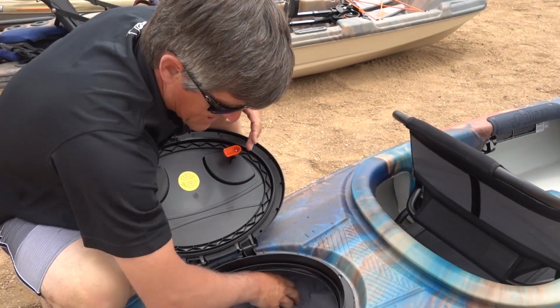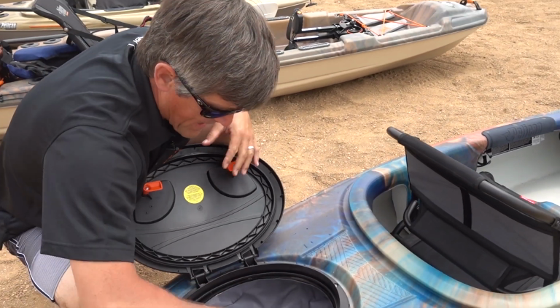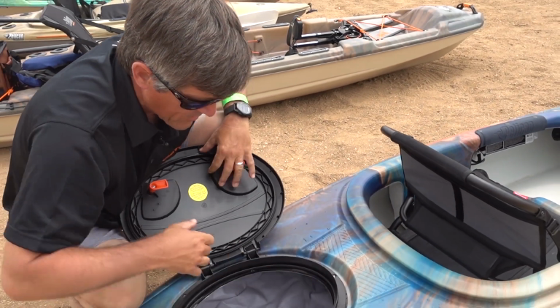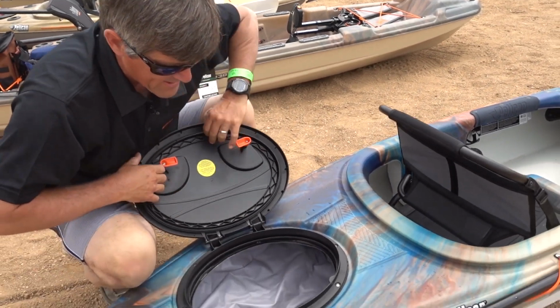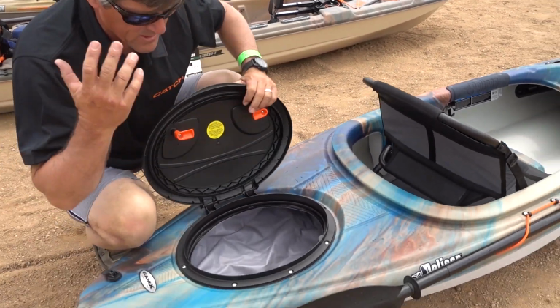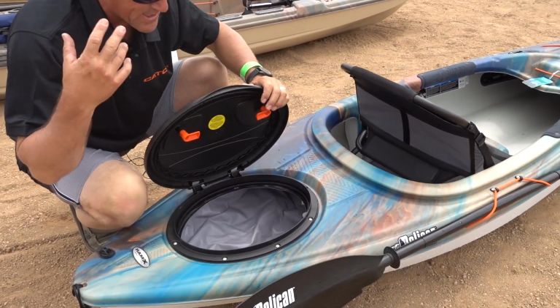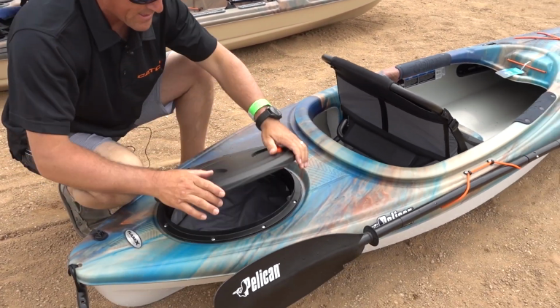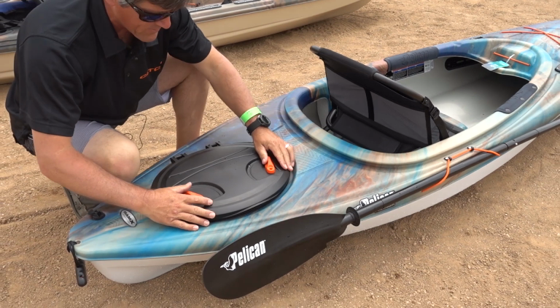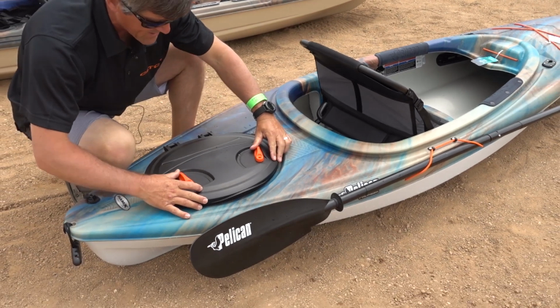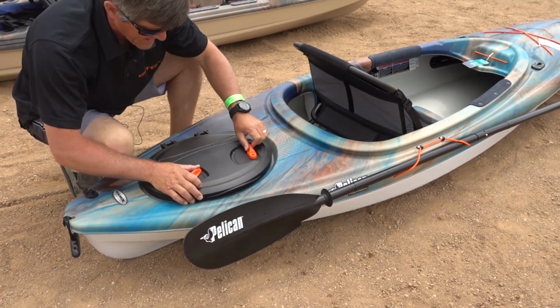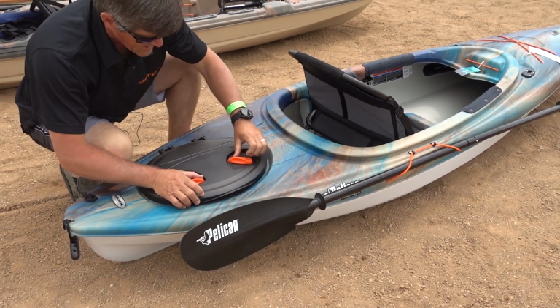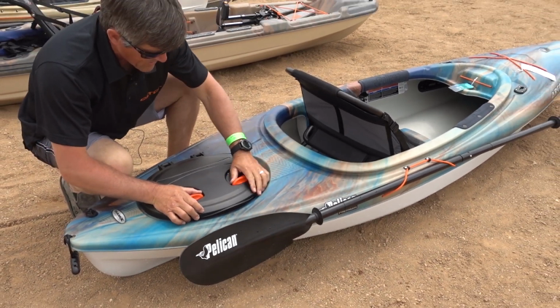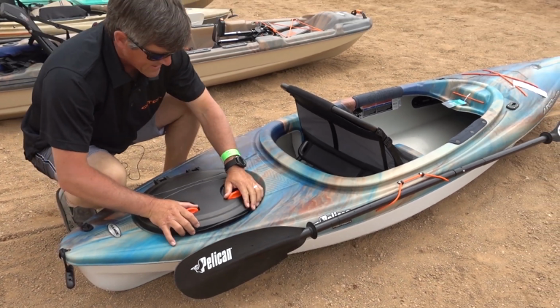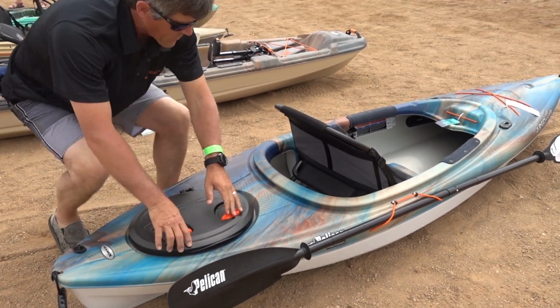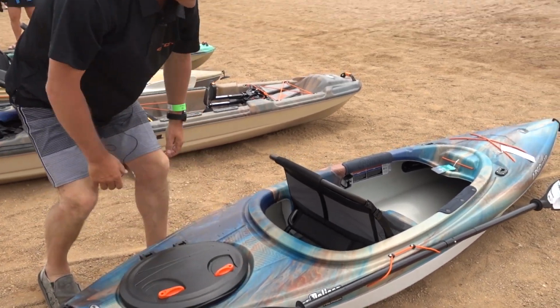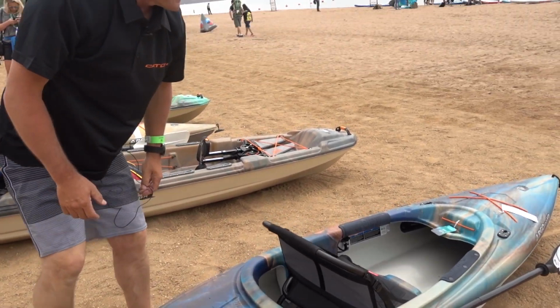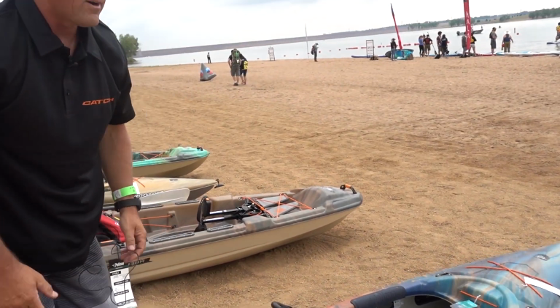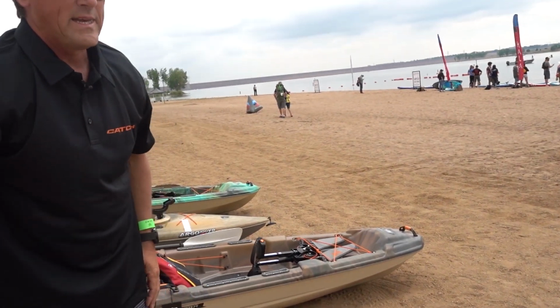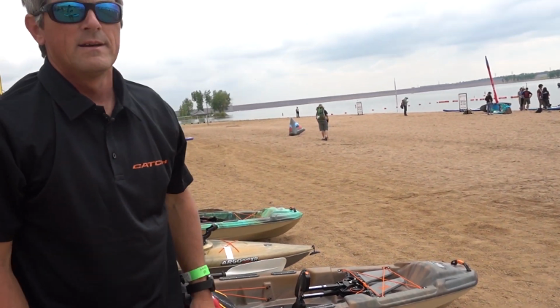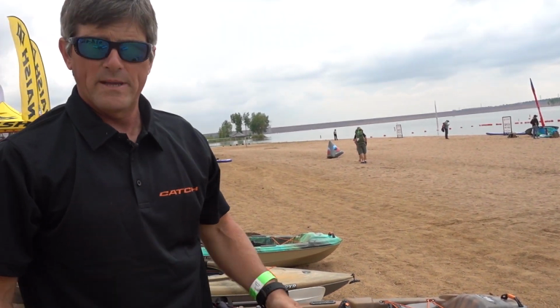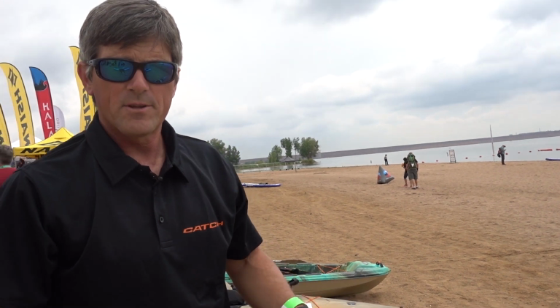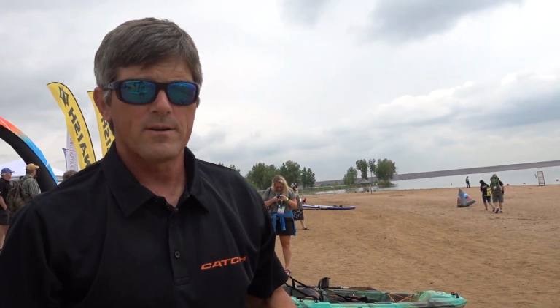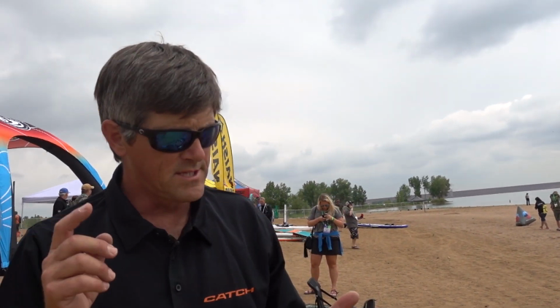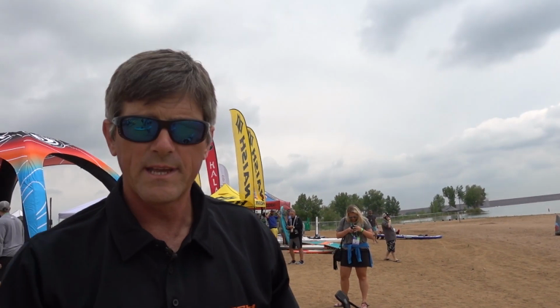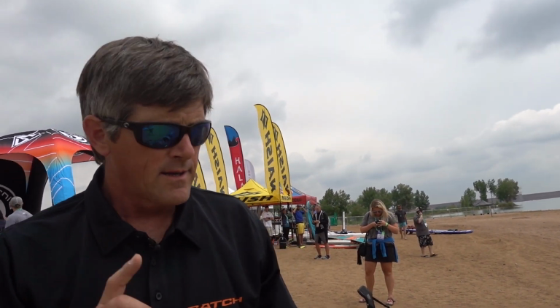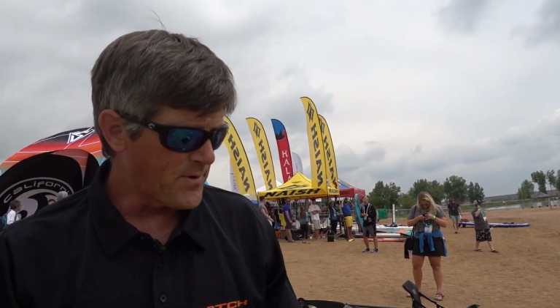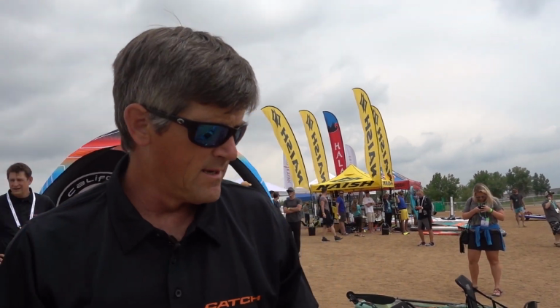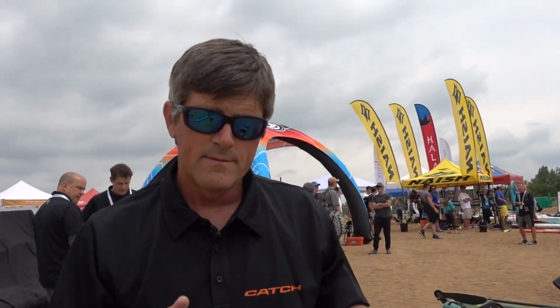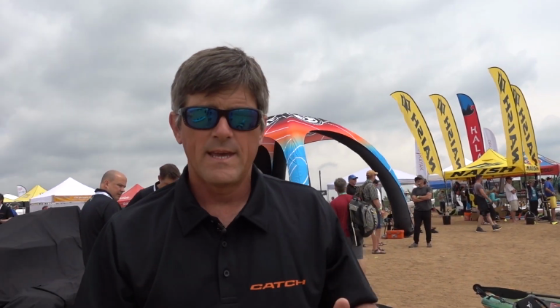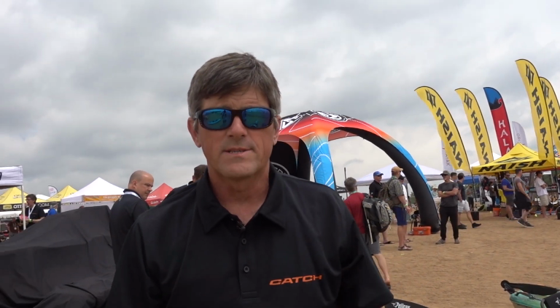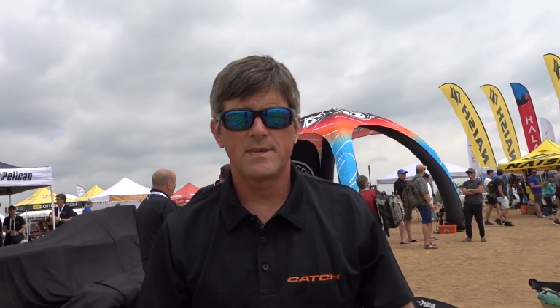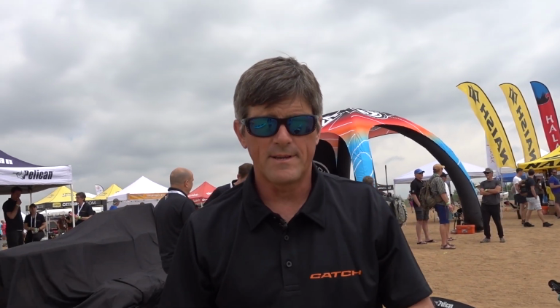You just pack it all back here — your lunch, extra gear, whatever you like. So a 10-foot recreational kayak is hard to beat. Spend time on the water. Stability, comfort — can't miss. We'll see you out there.